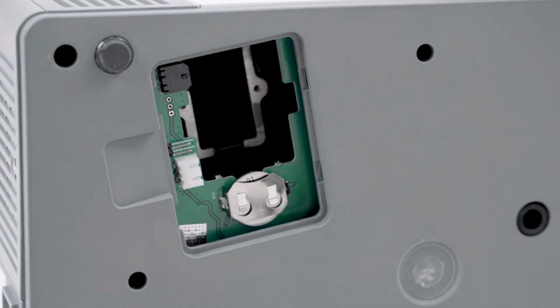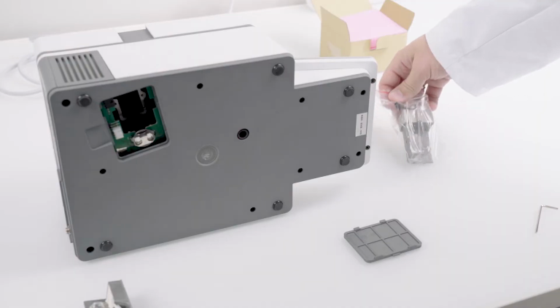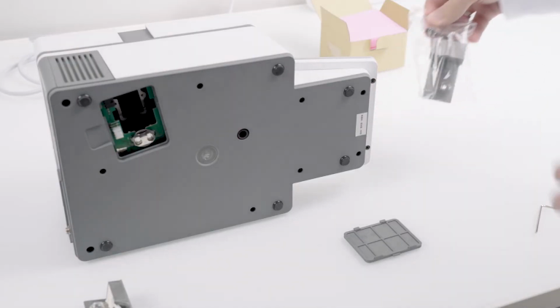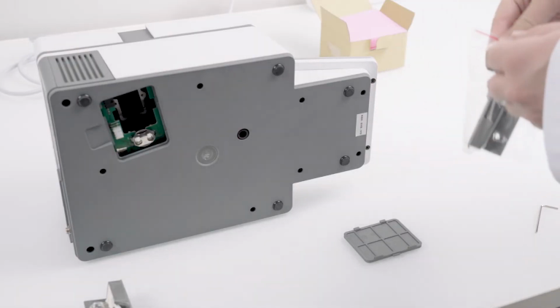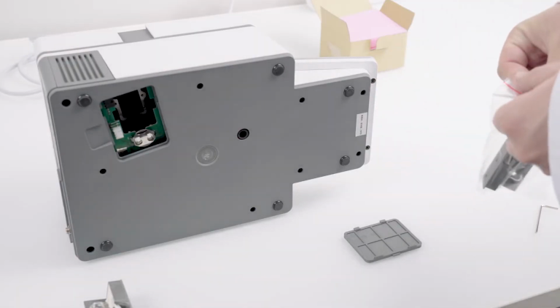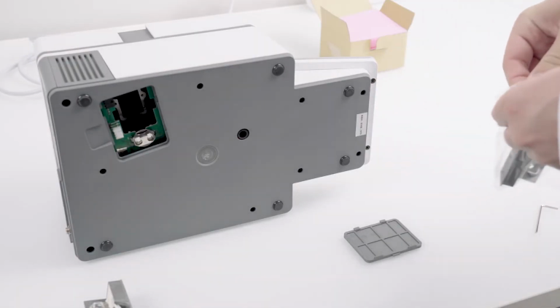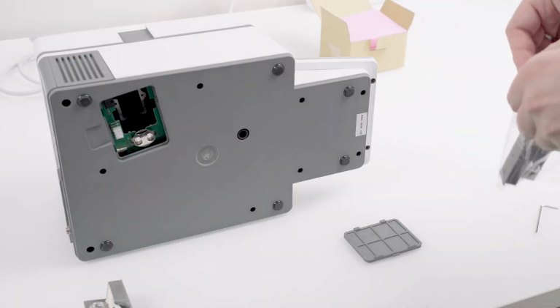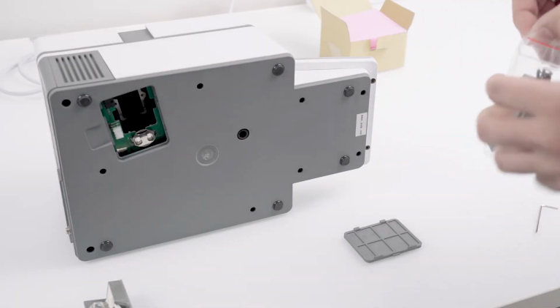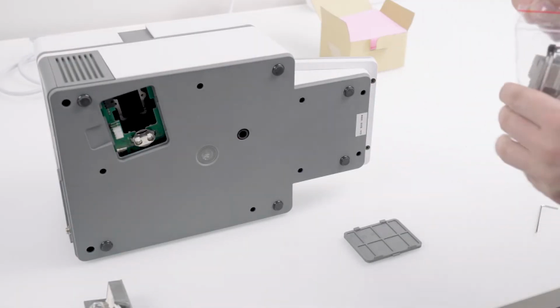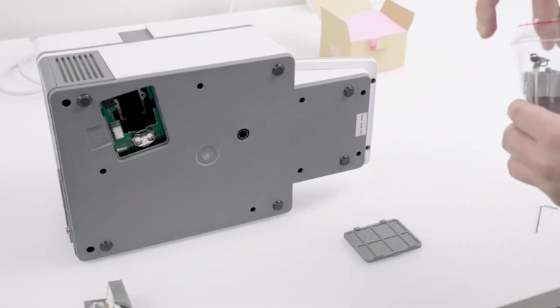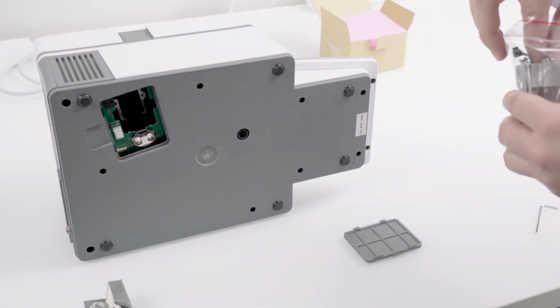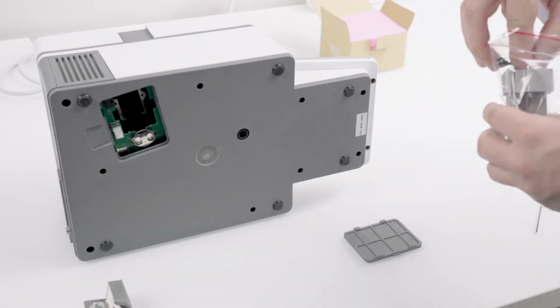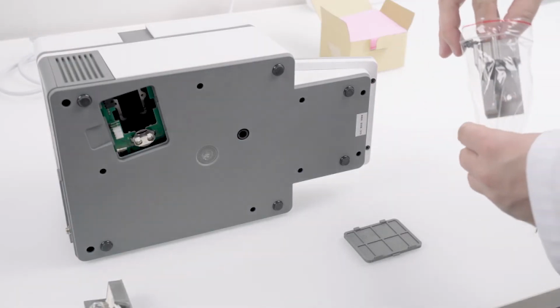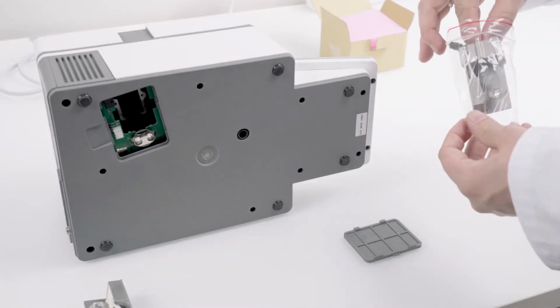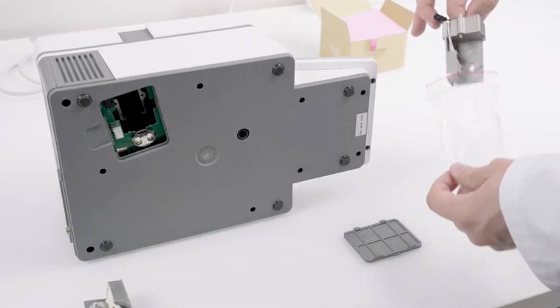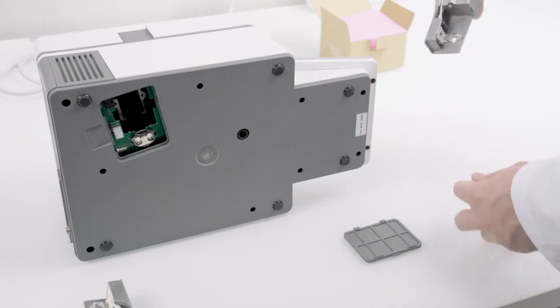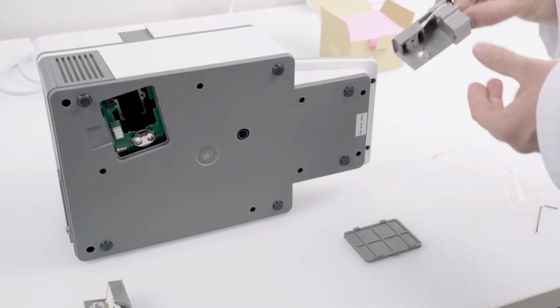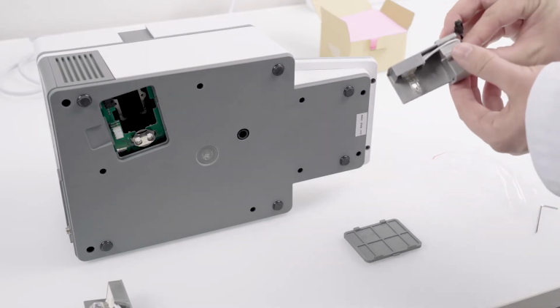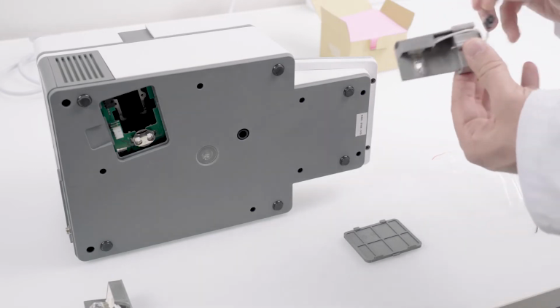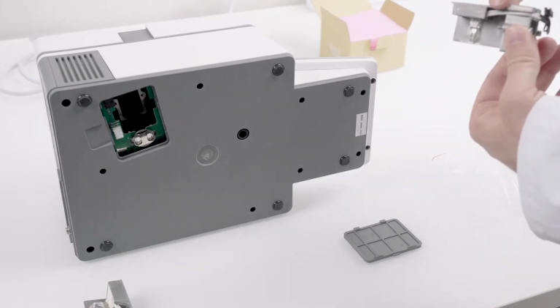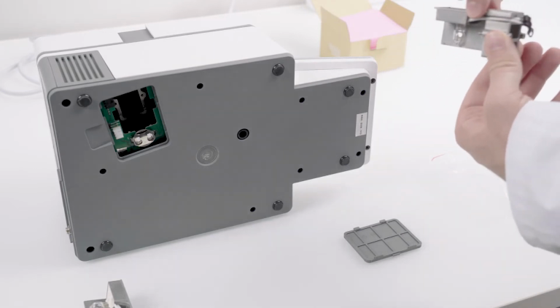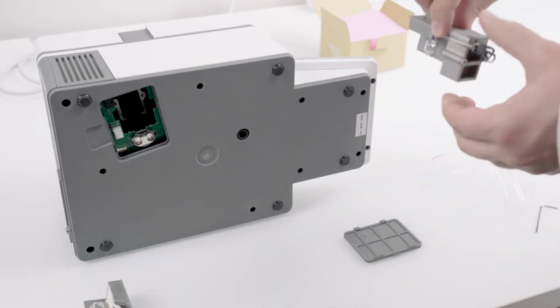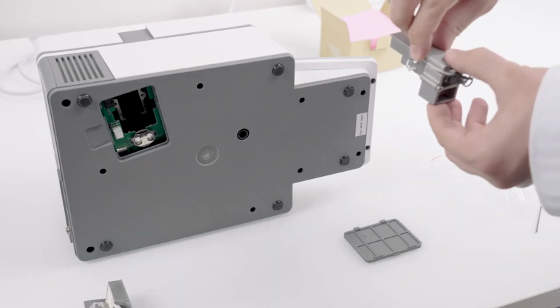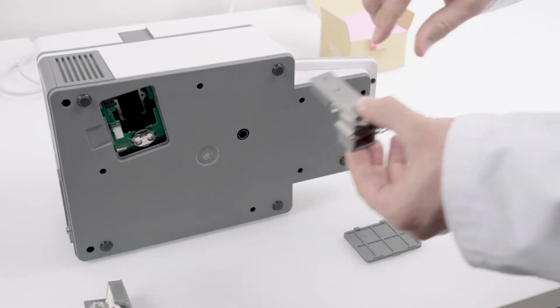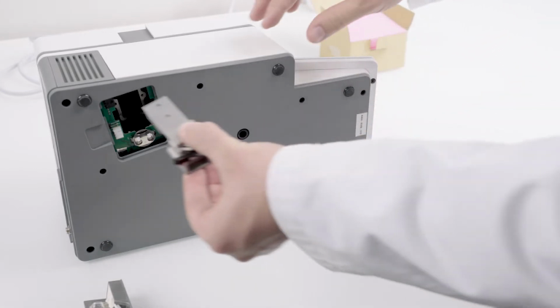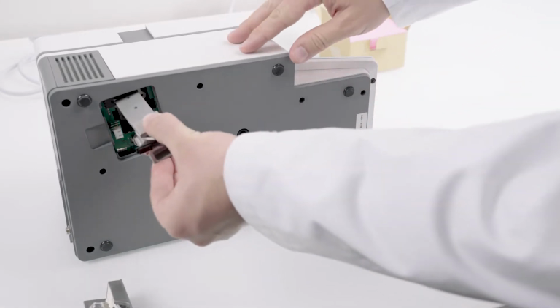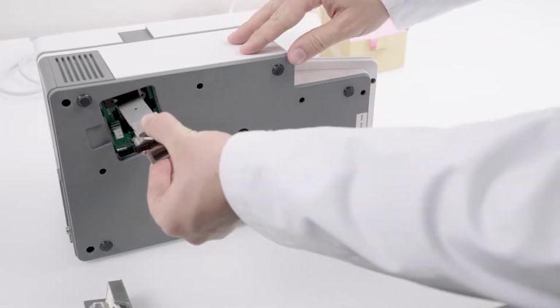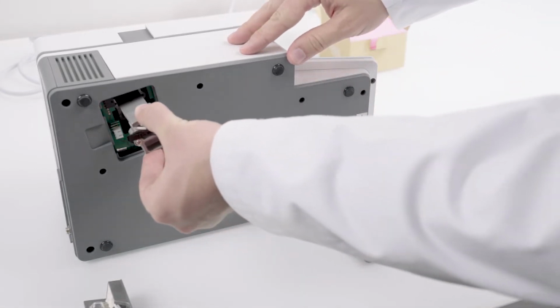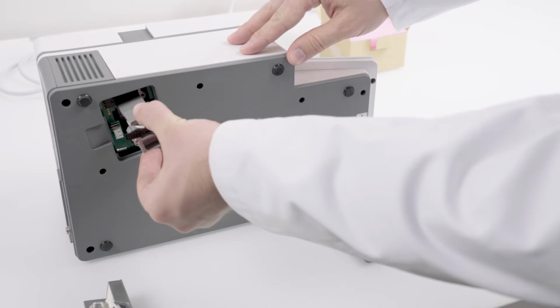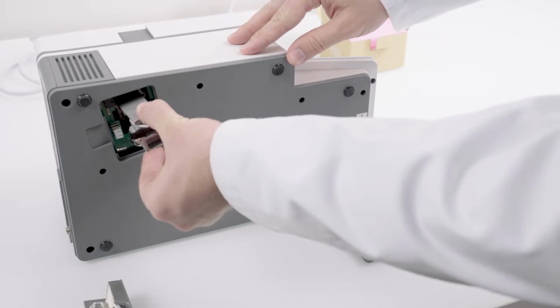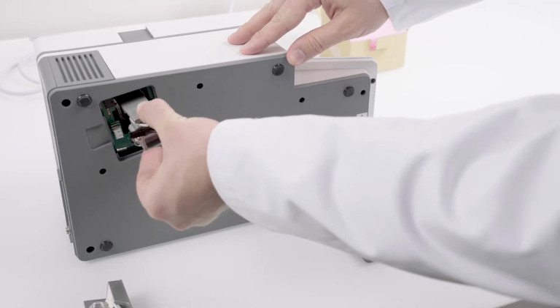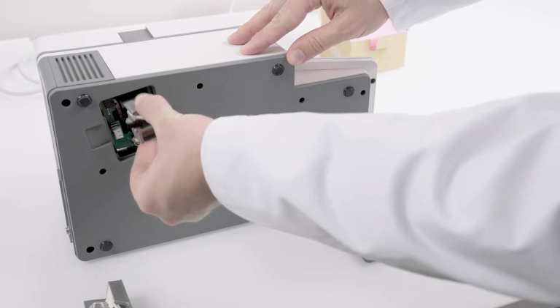Unpack the new lamp module. Do not touch the light bulb. Insert the new lamp module and tighten the two screws with the allen wrench.